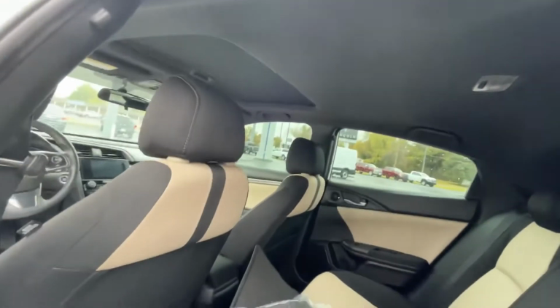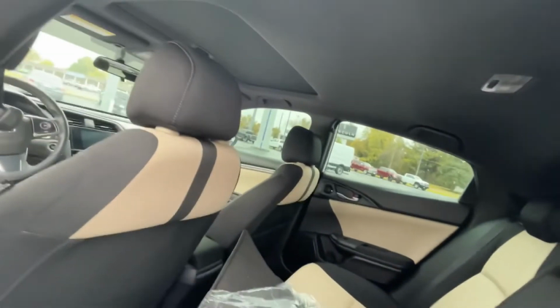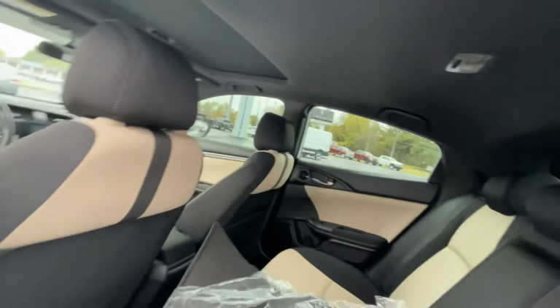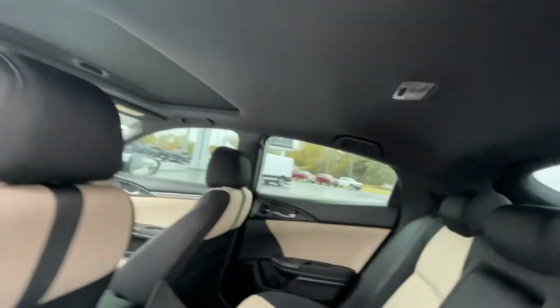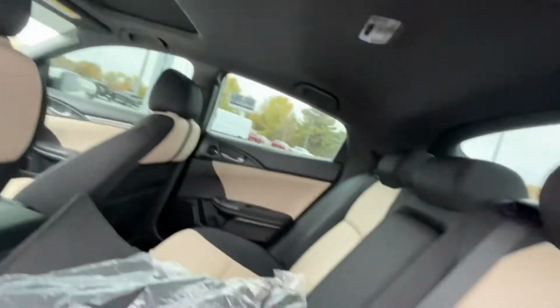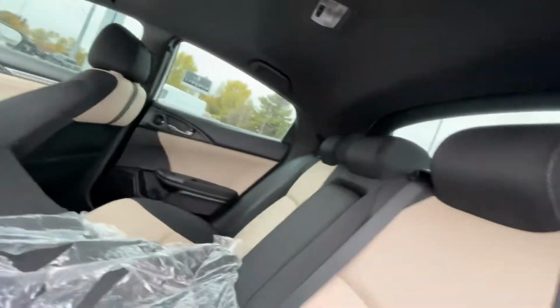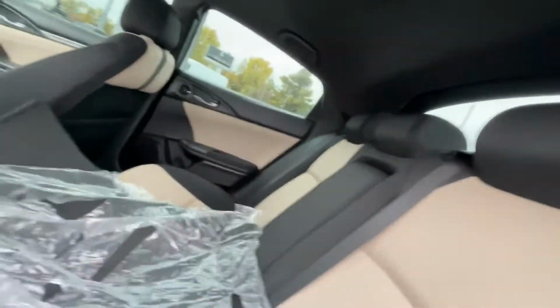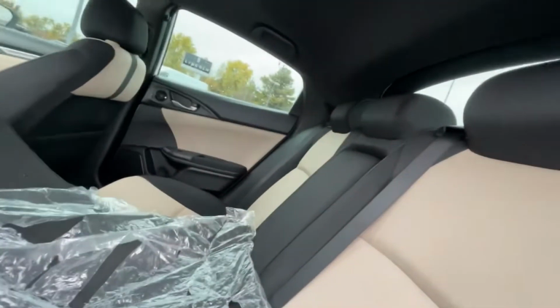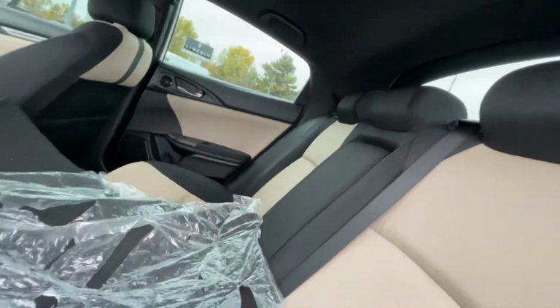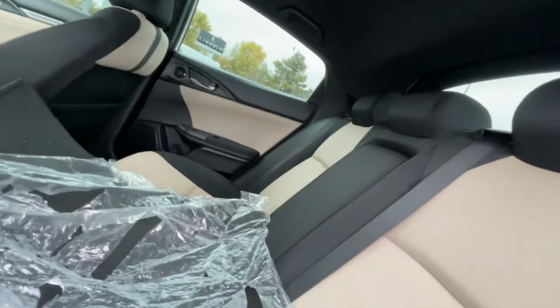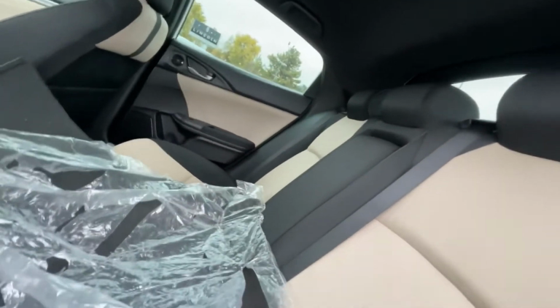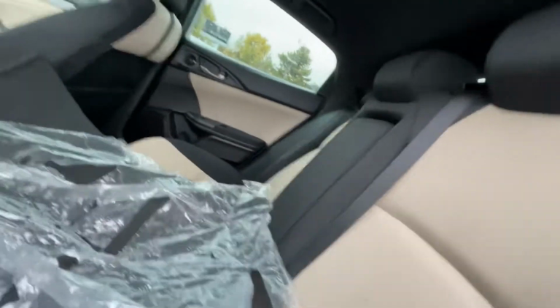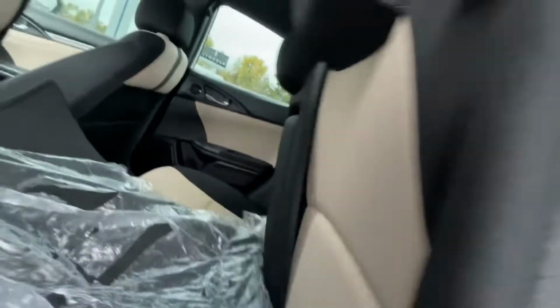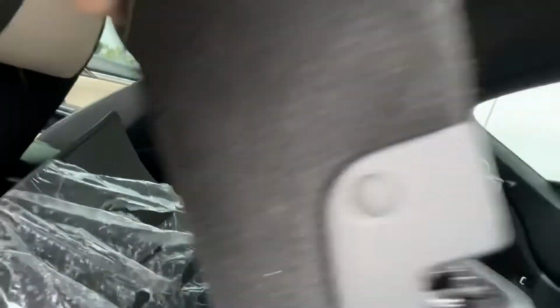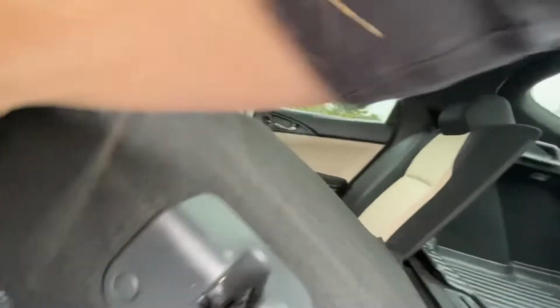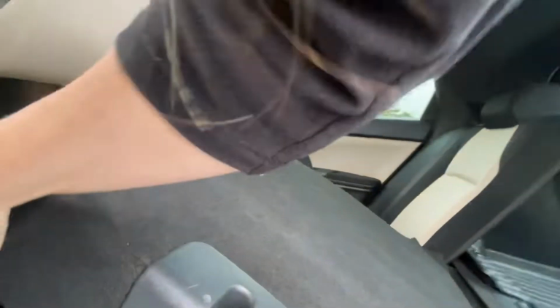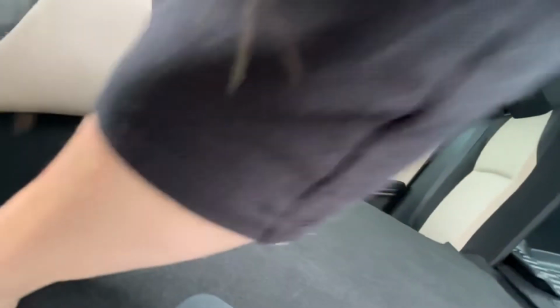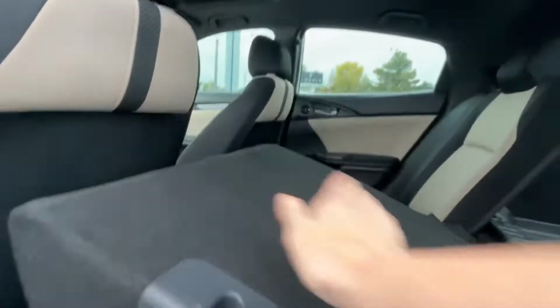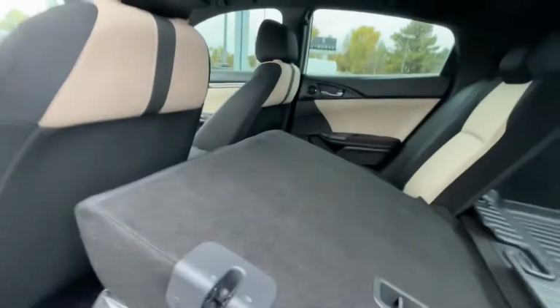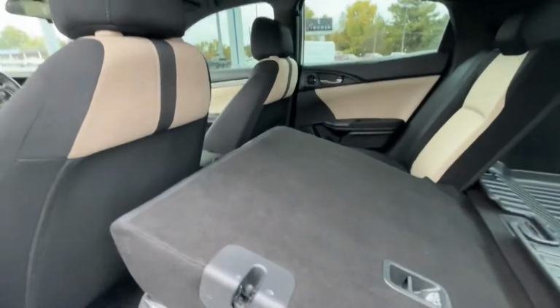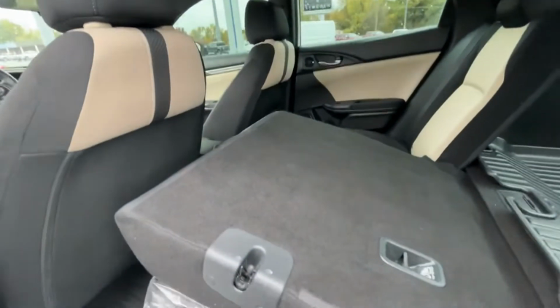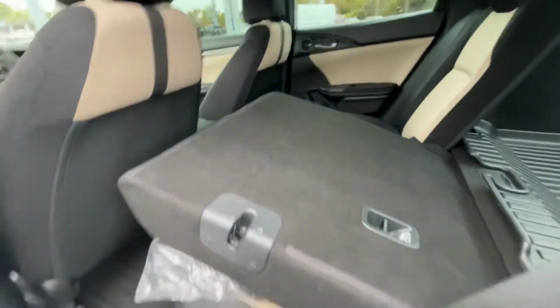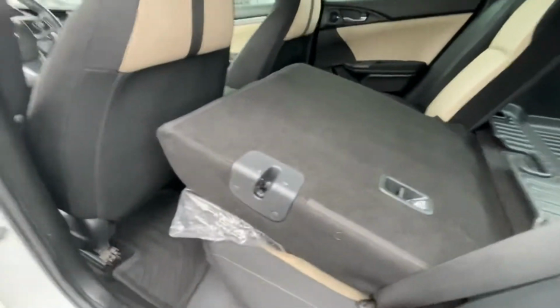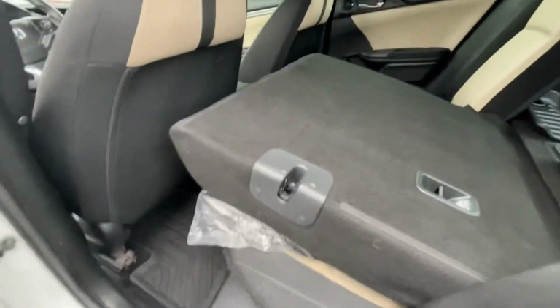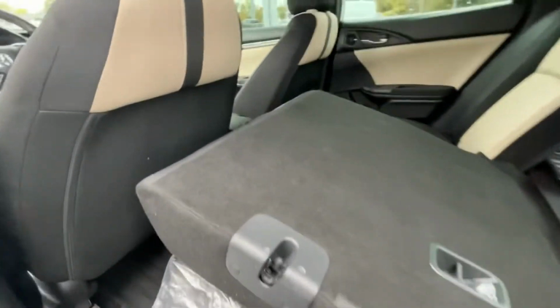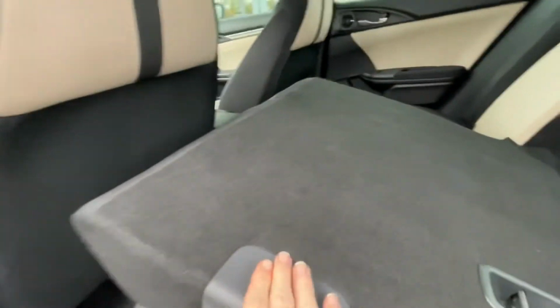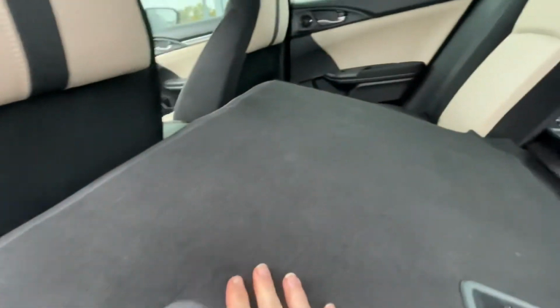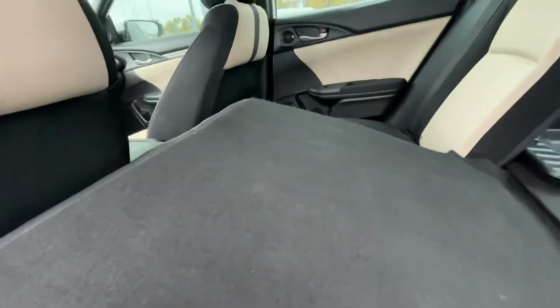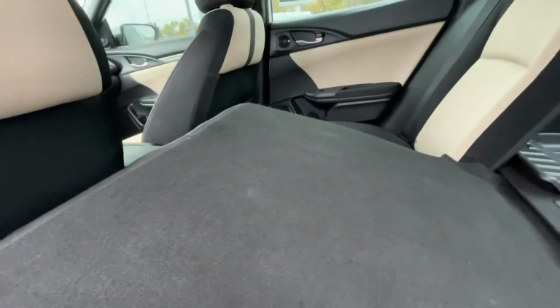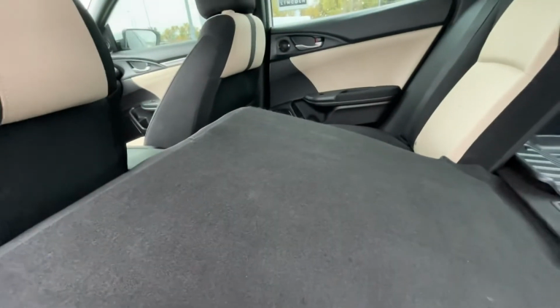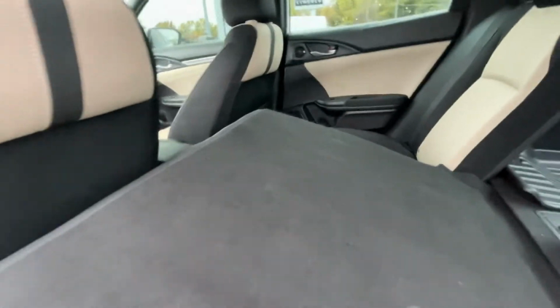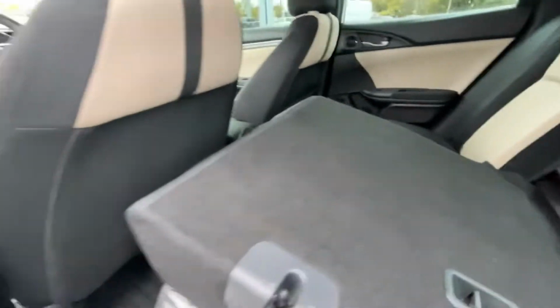If you want to tow something, because this is a hatchback you can fold that down. This is nice too because we can really see the back — good clean shape.